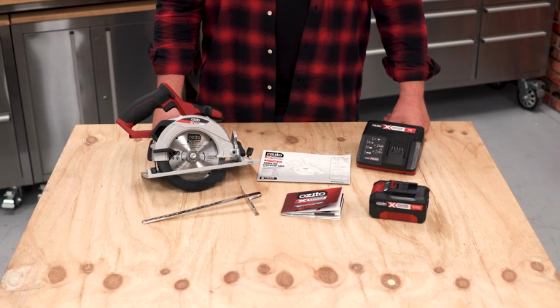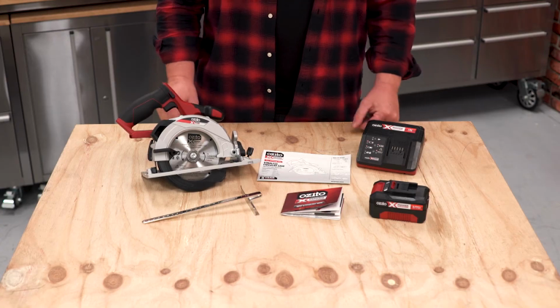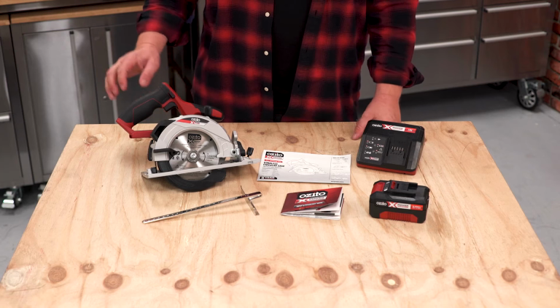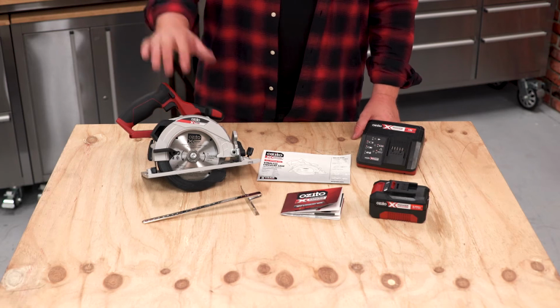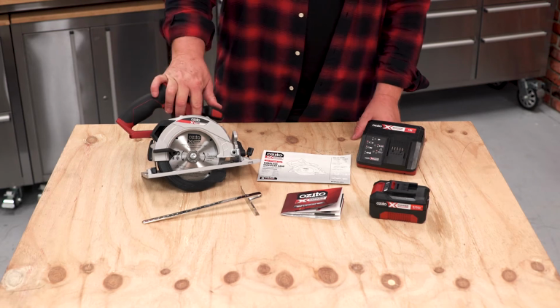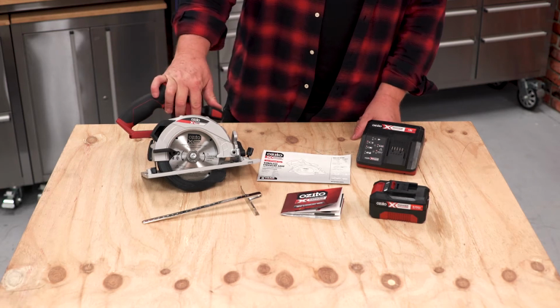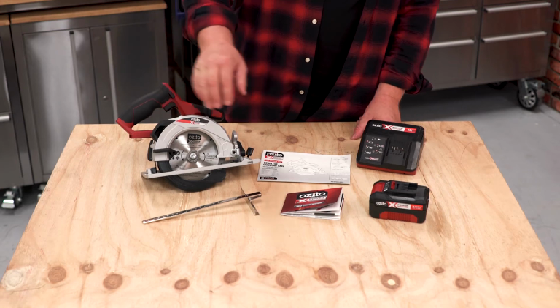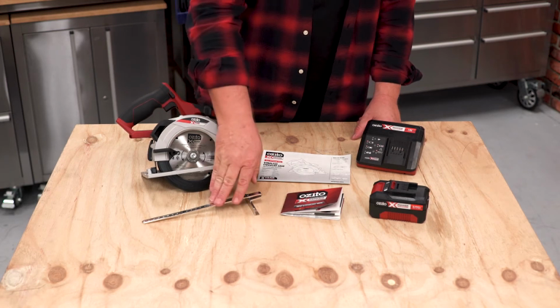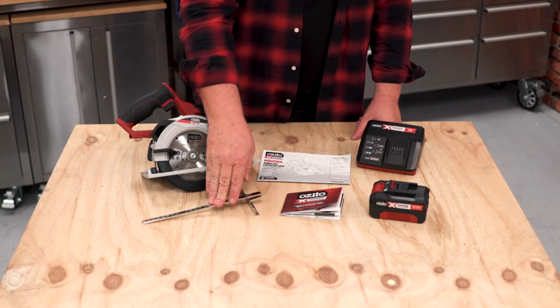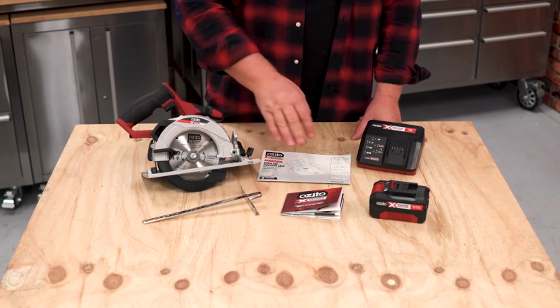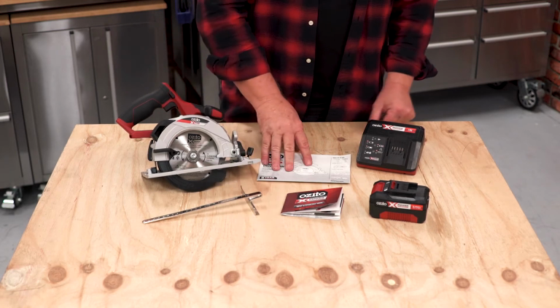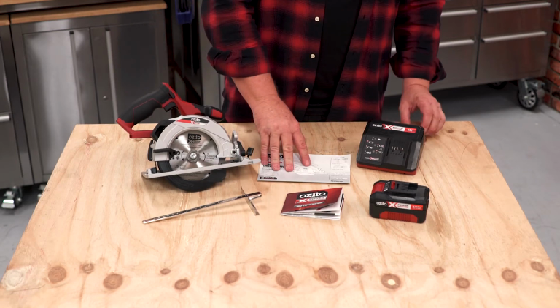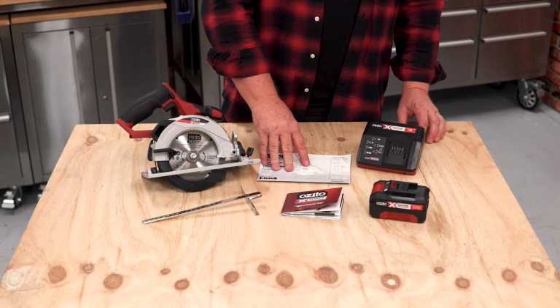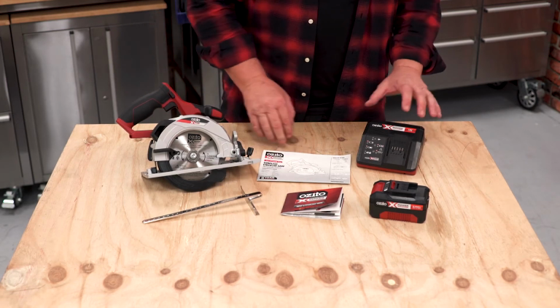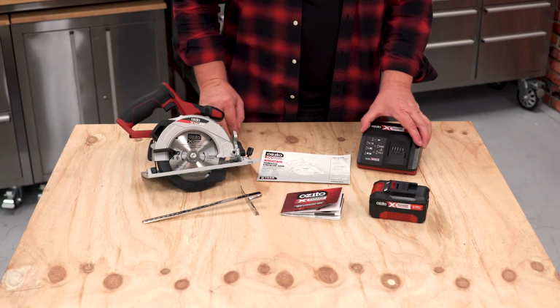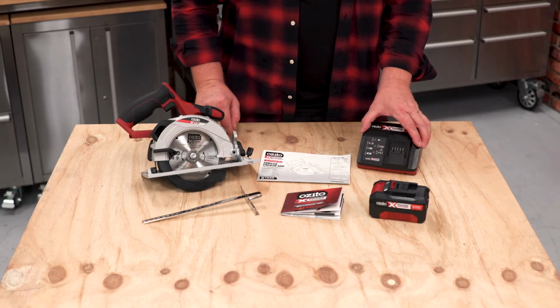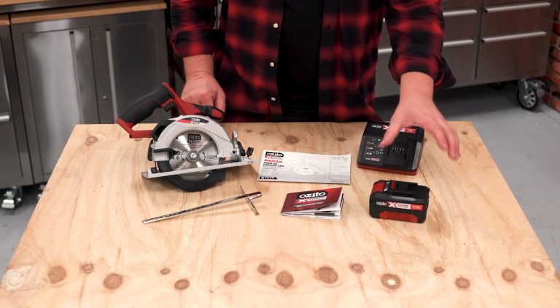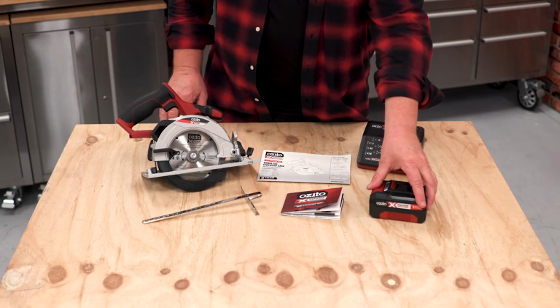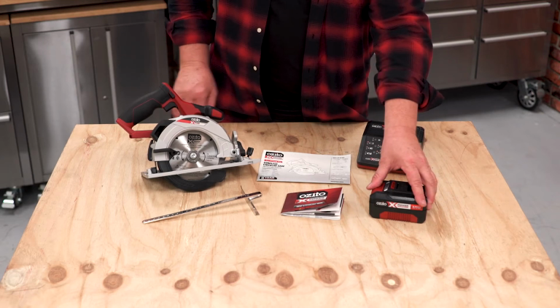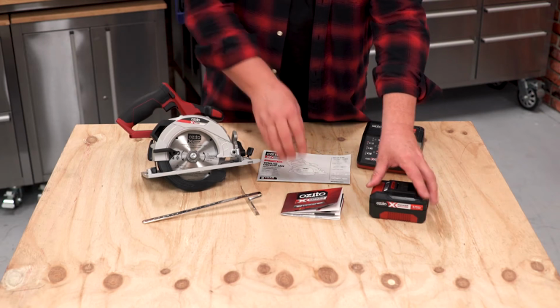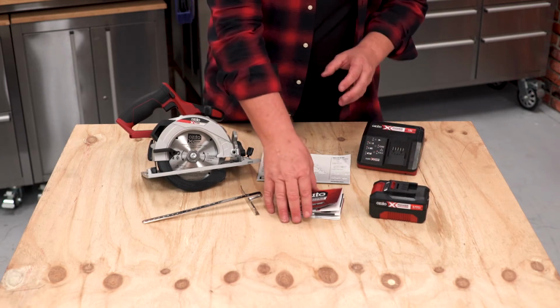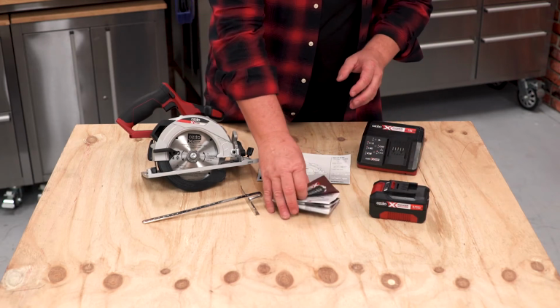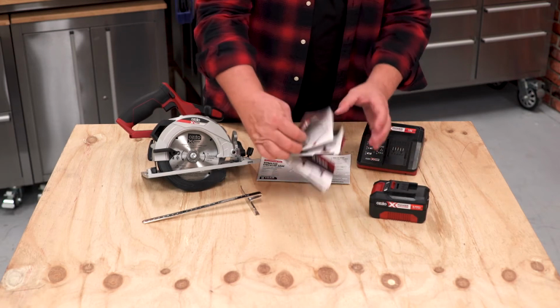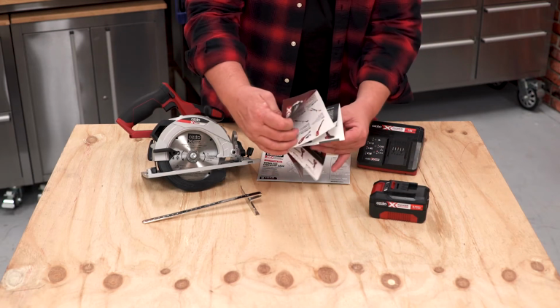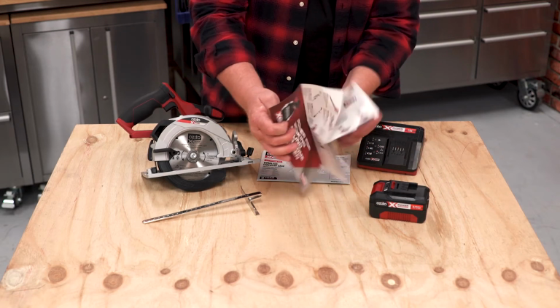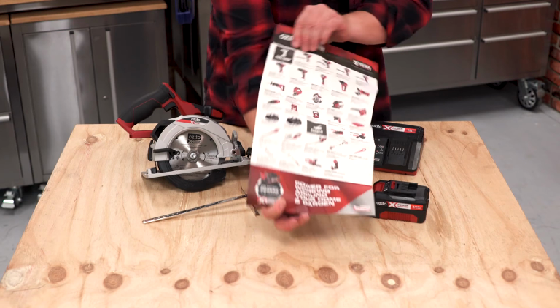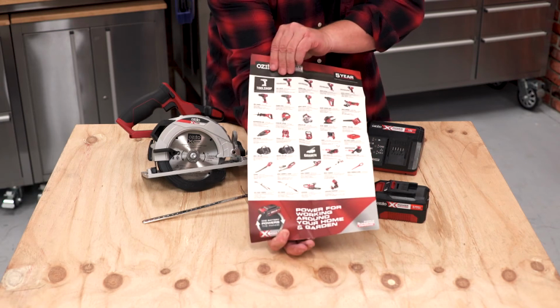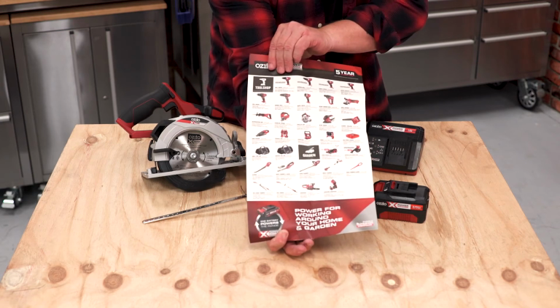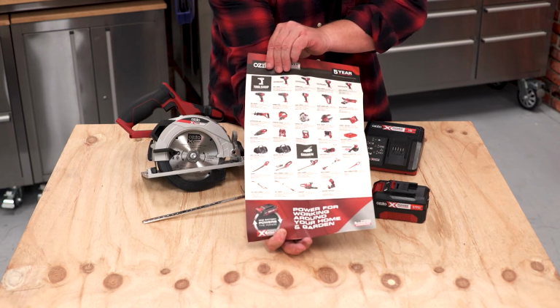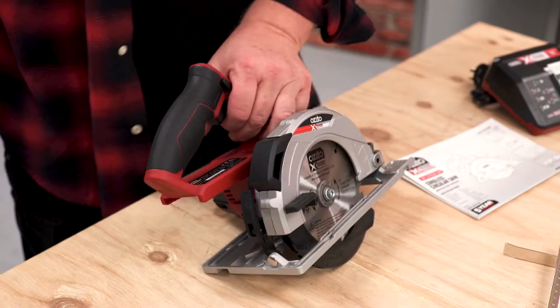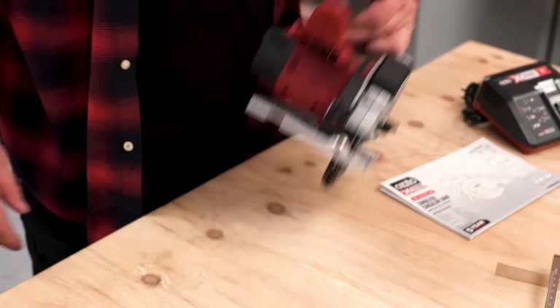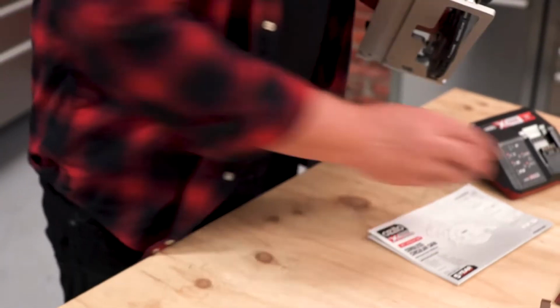Now let's have a good look at what you get in the box. You get a 150mm circular saw, a rip fence, a user manual for all those tips and tricks, a fast charger, a 3 amp hour battery, and a quick easy selection guide for all those tool and garden products you might need.